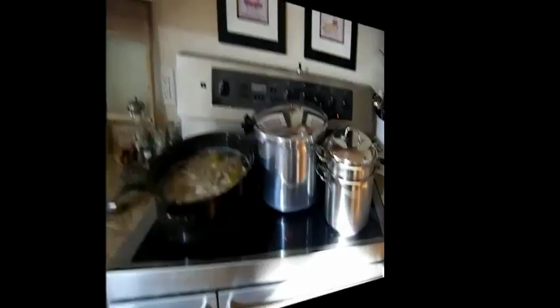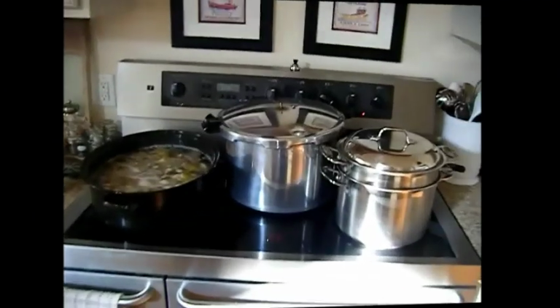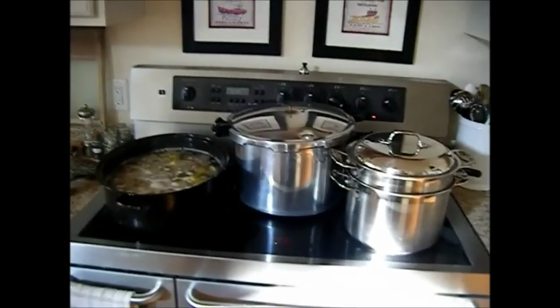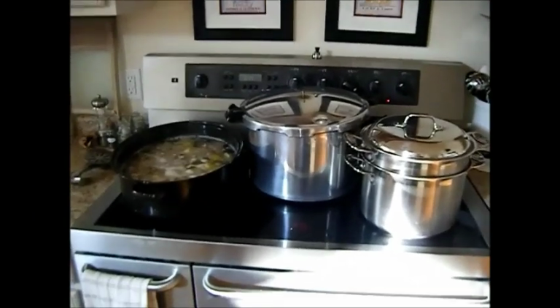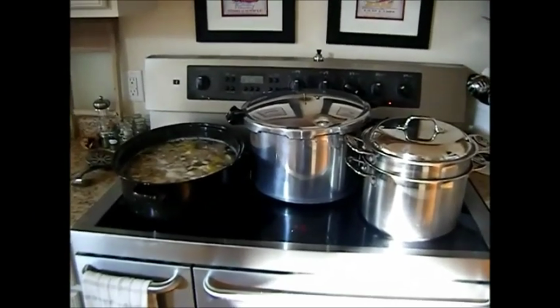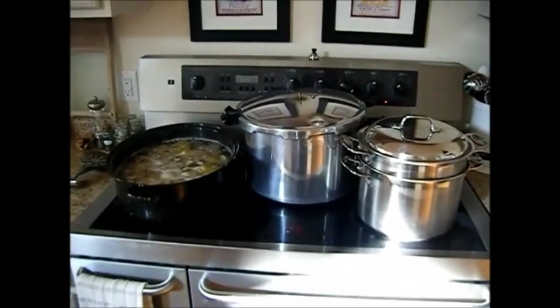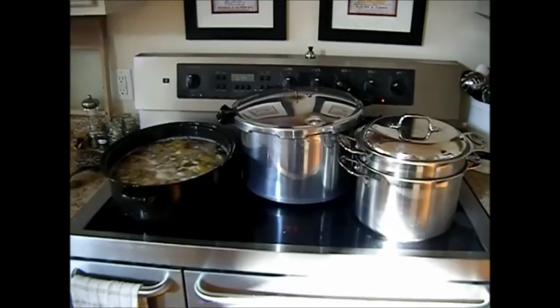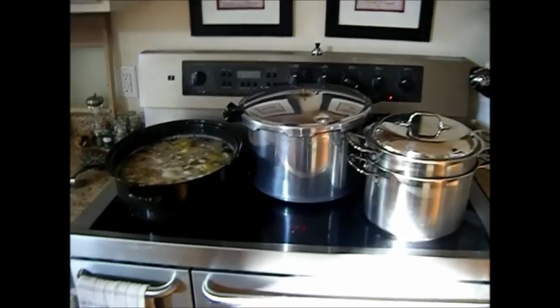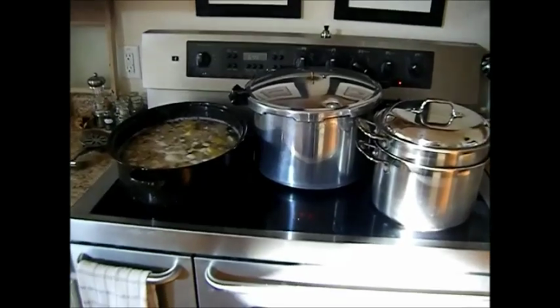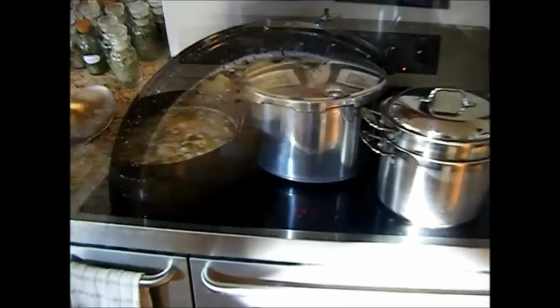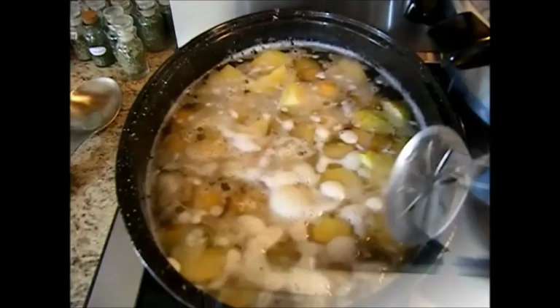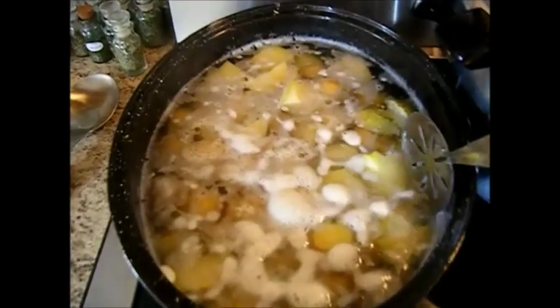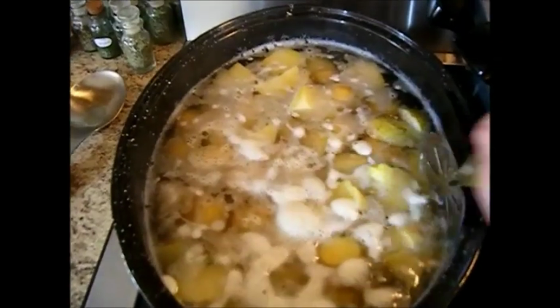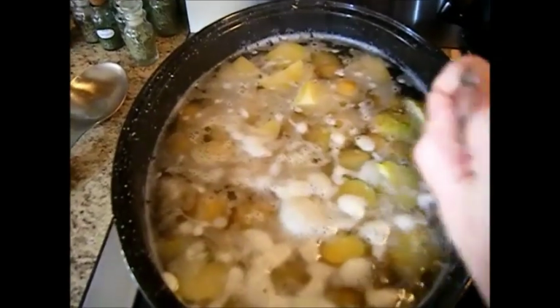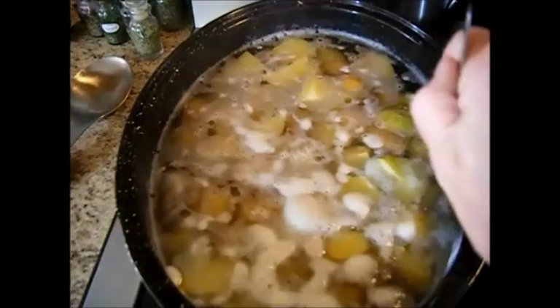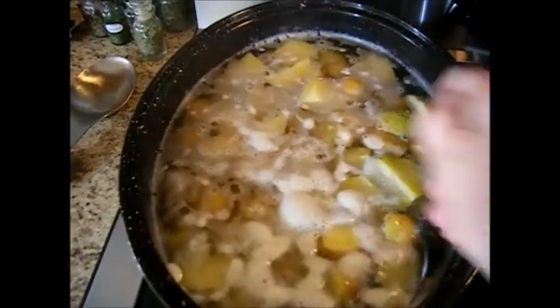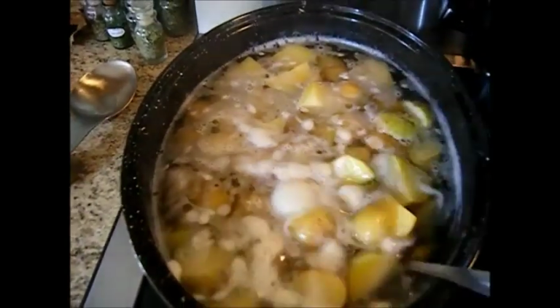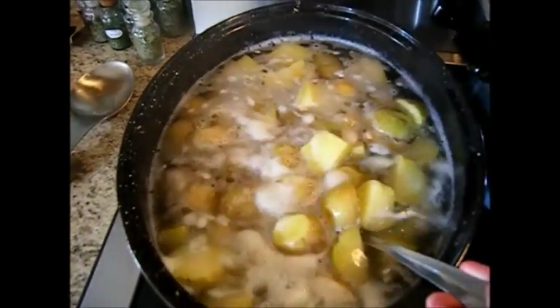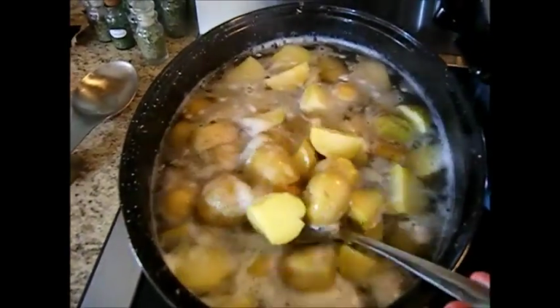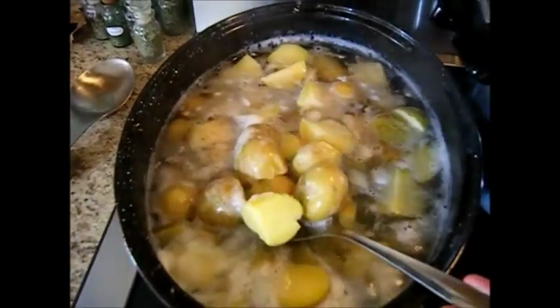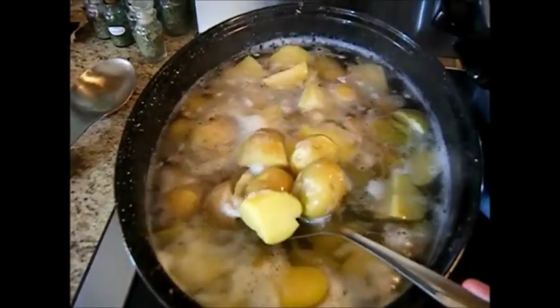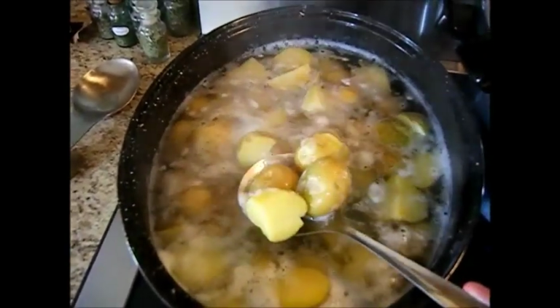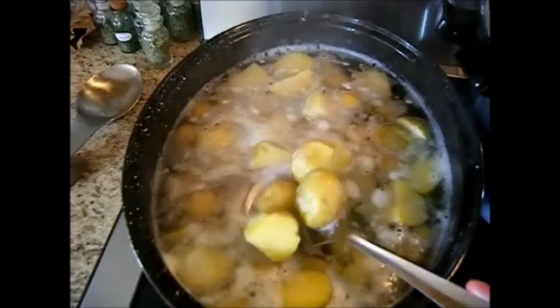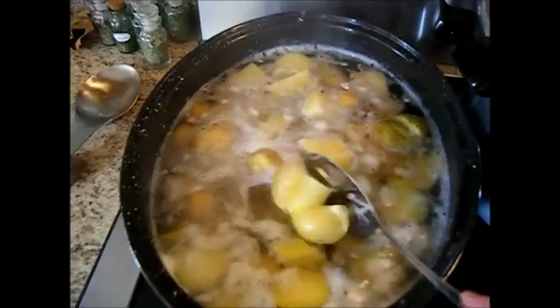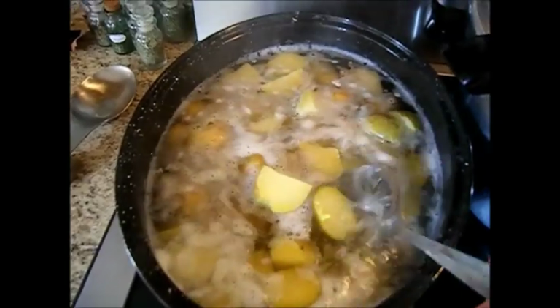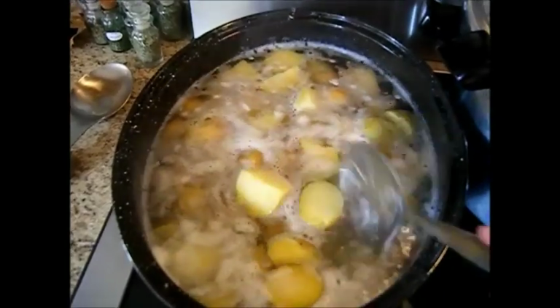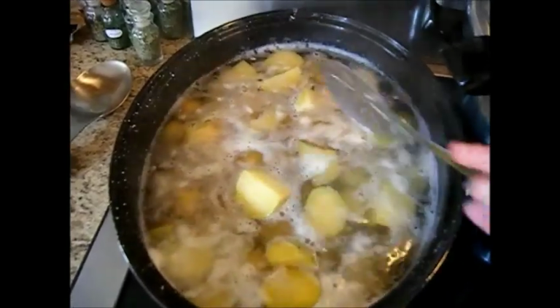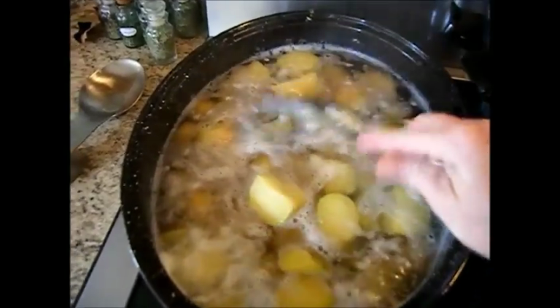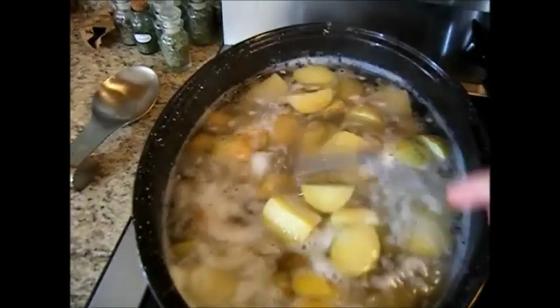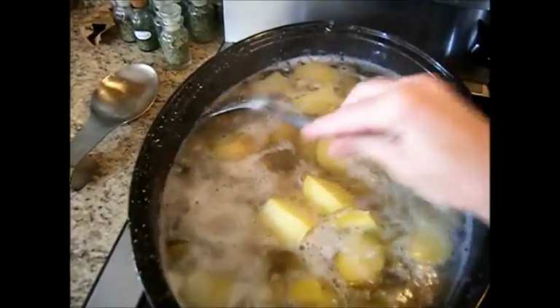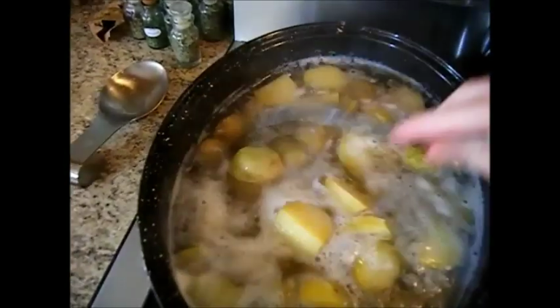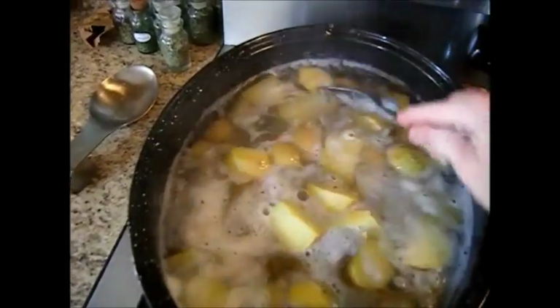Hi, this is Chef Janie, and today we're going to be canning potatoes. All I've done here is I have kept the skins on. These are Yukon Gold, so they've got a little bit of the butter flavor built in. They're our favorite potato.